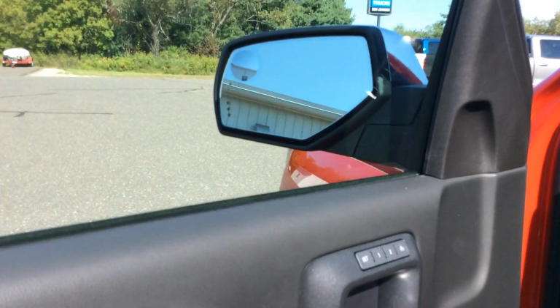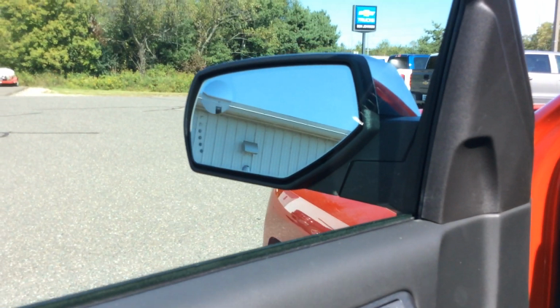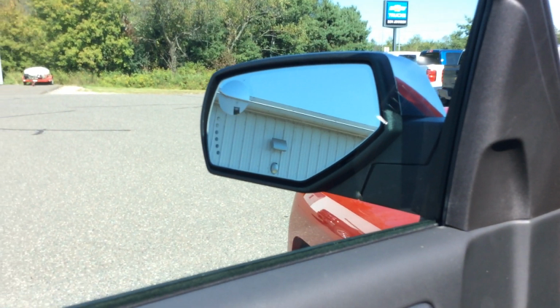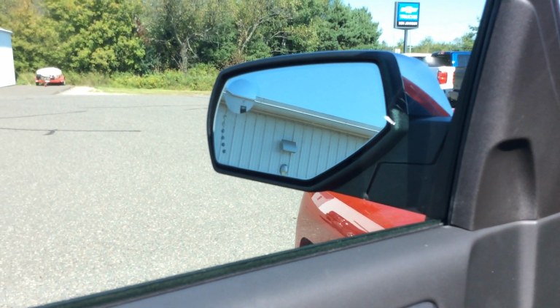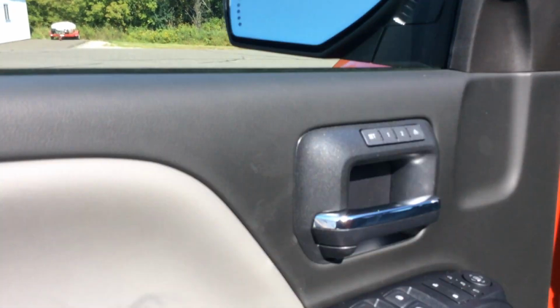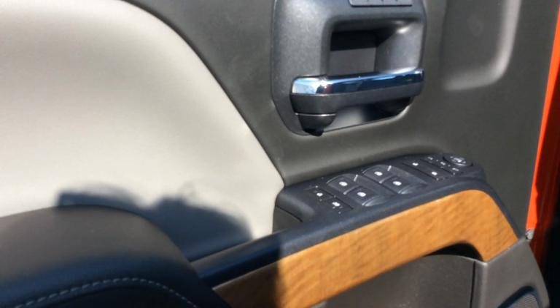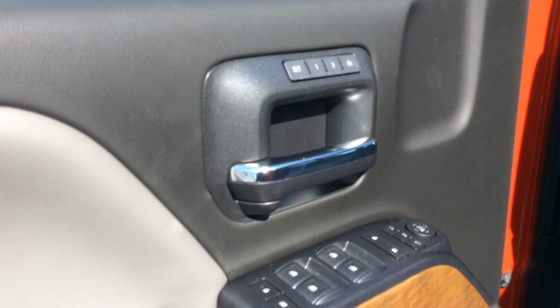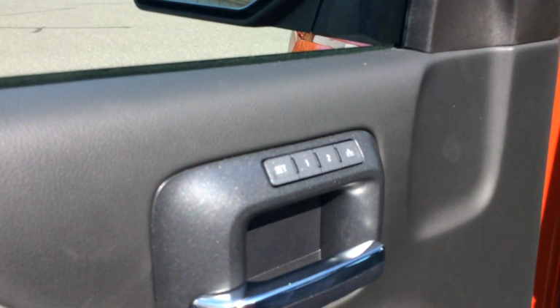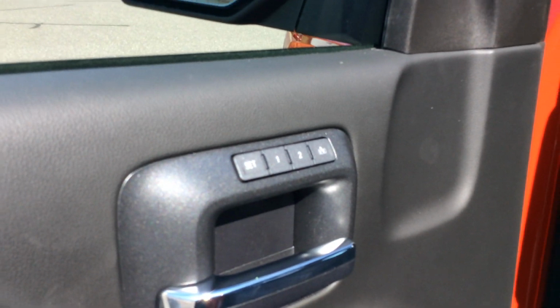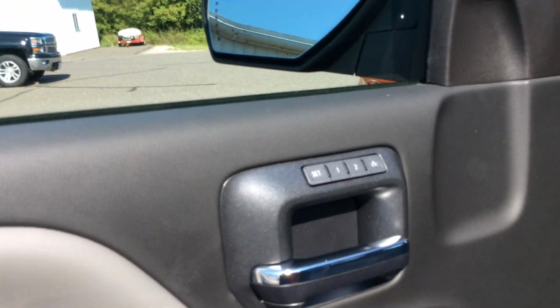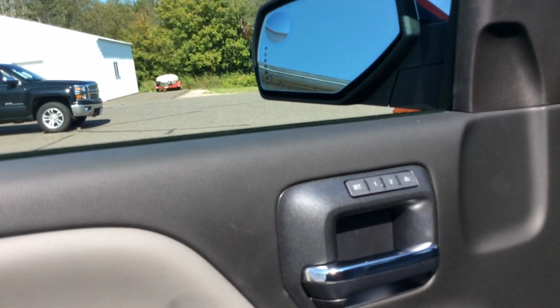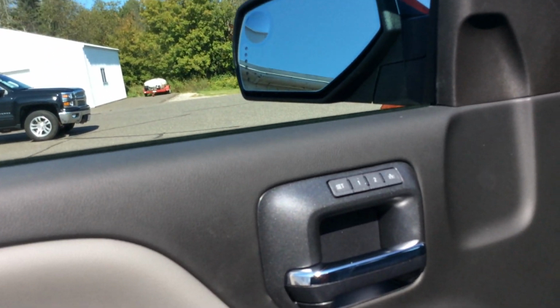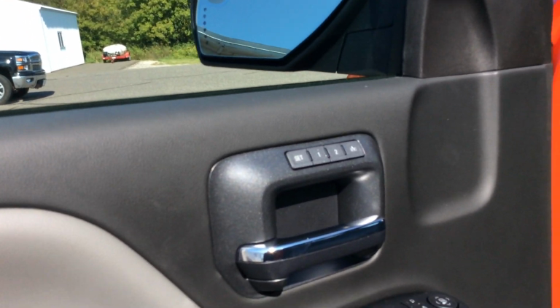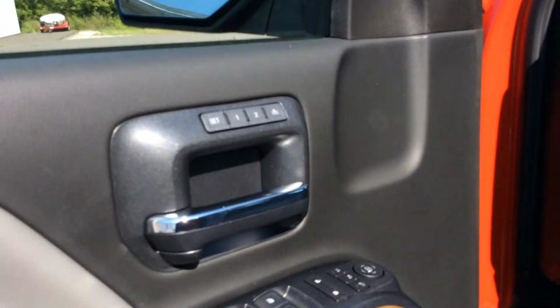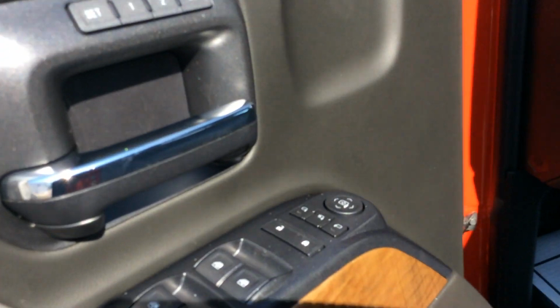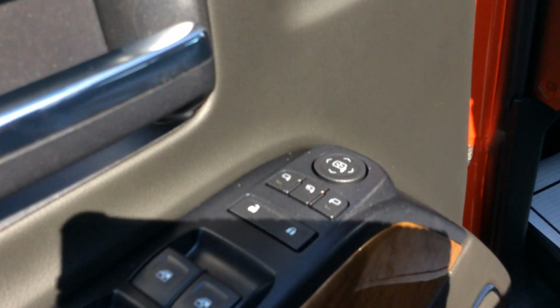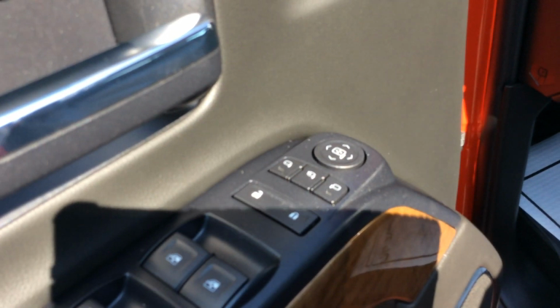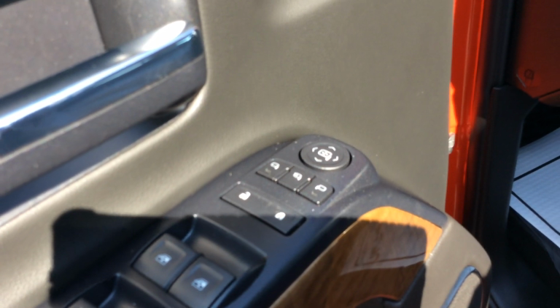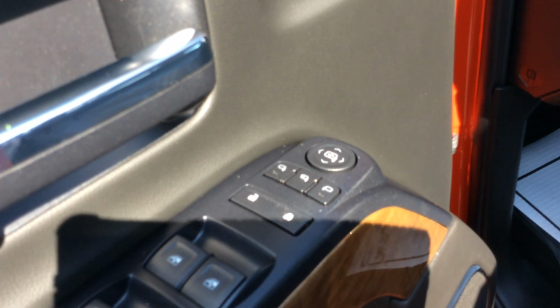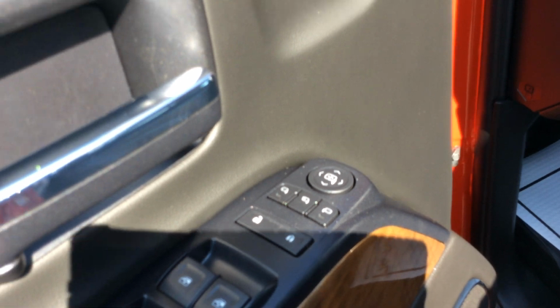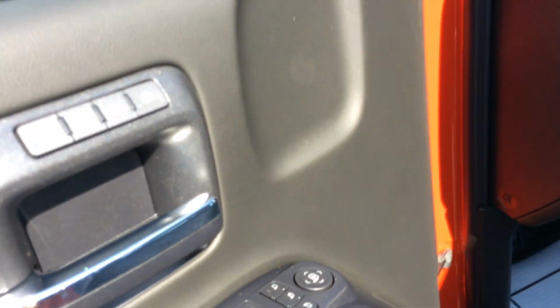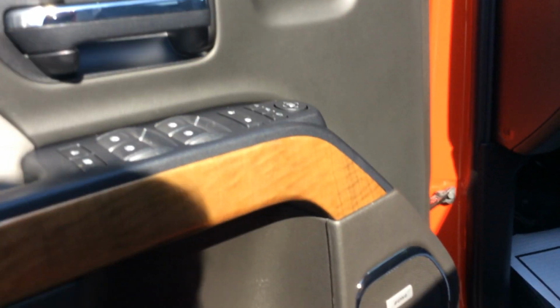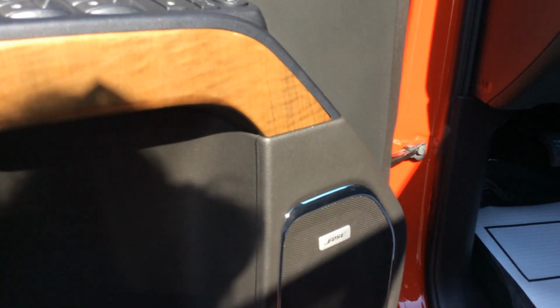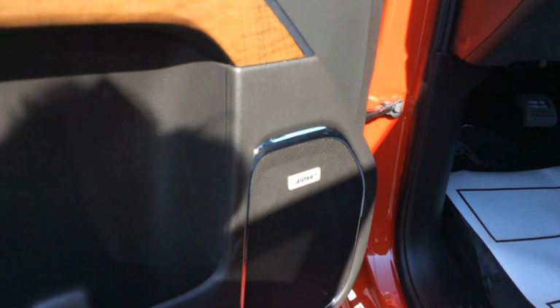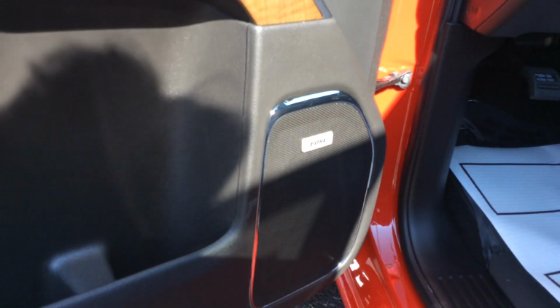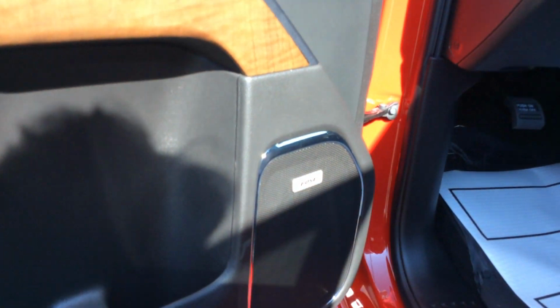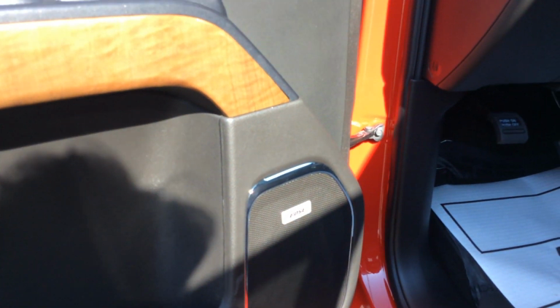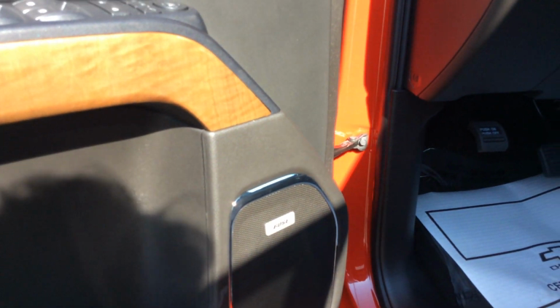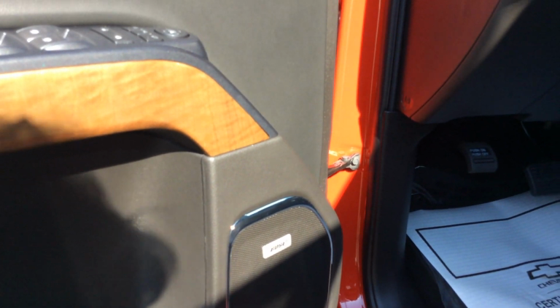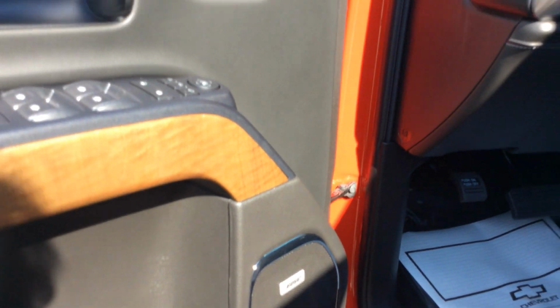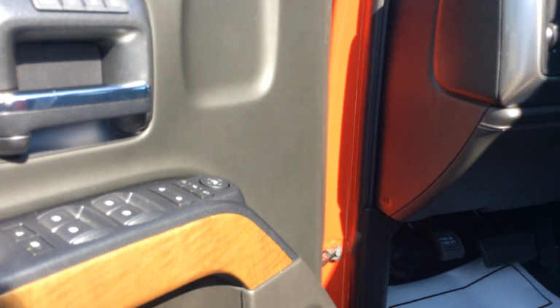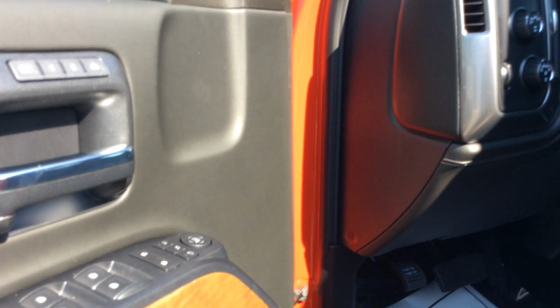You do have a blinker system in the mirror on this particular truck. You have memory seats, you have folding mirrors, automatic push button, and you have Bose speakers. So if you listen to music and you like Bose, excellent sound.